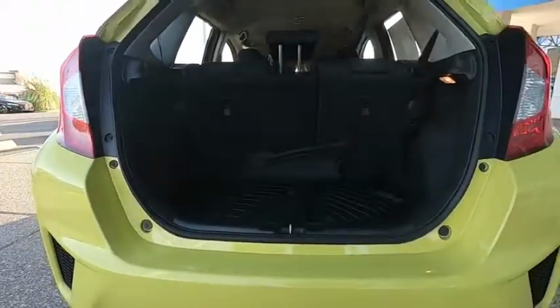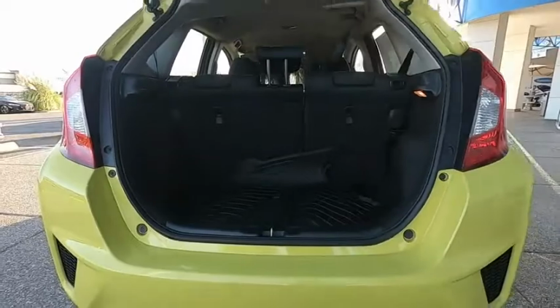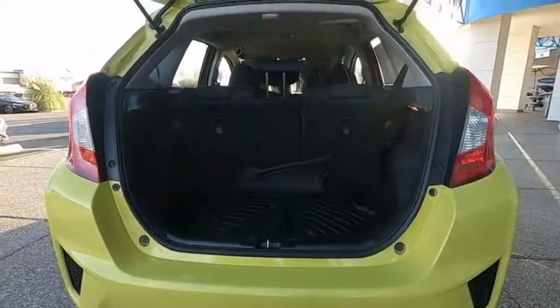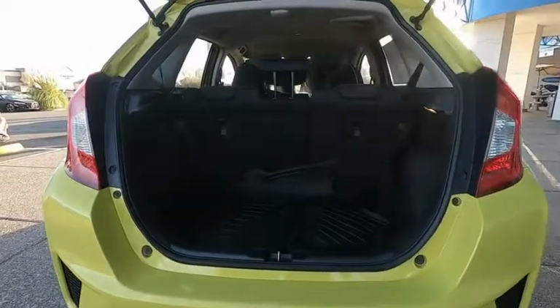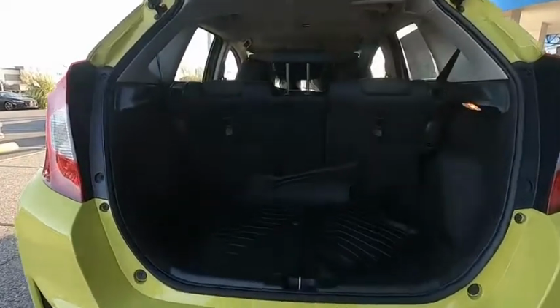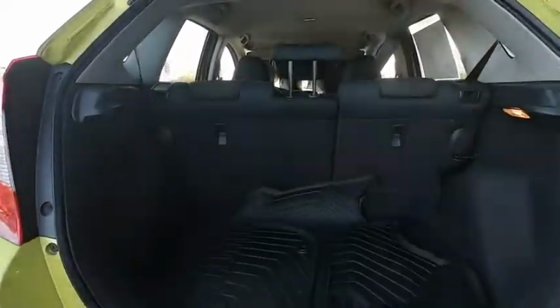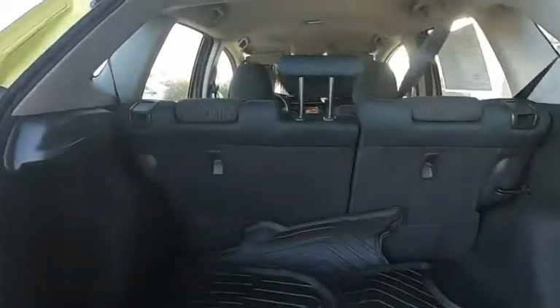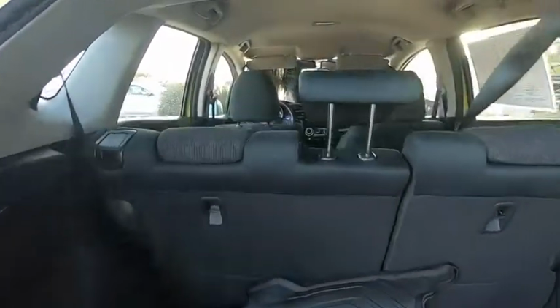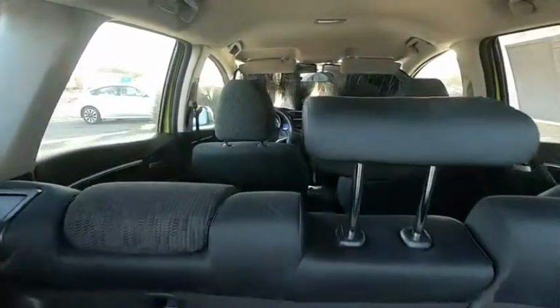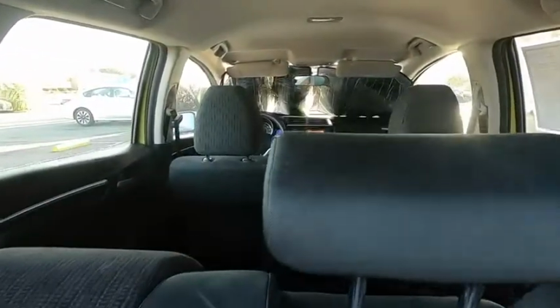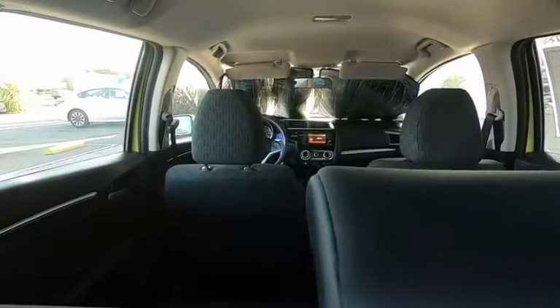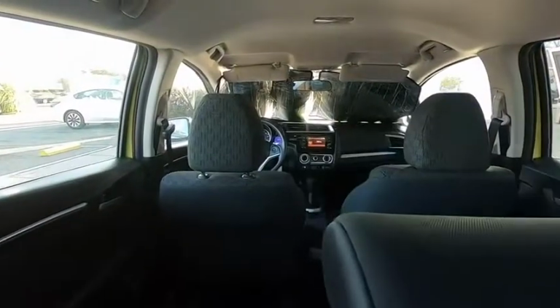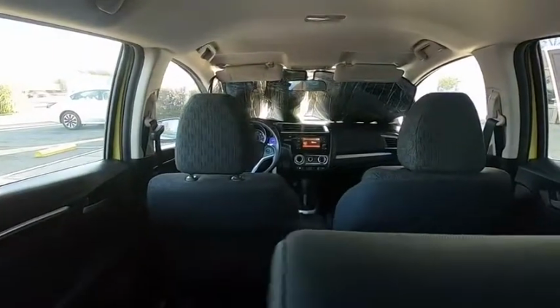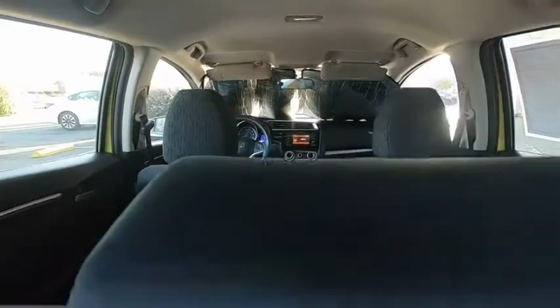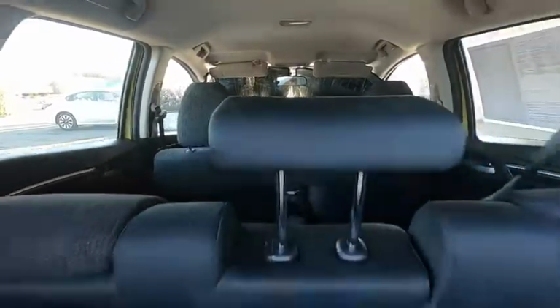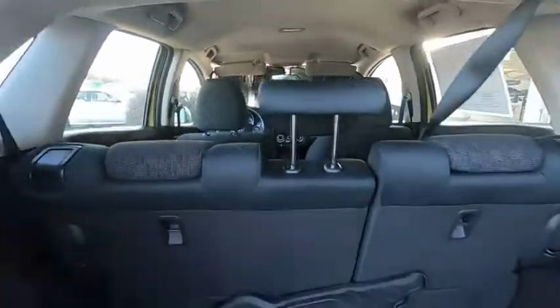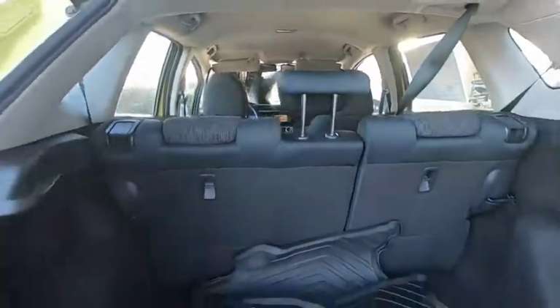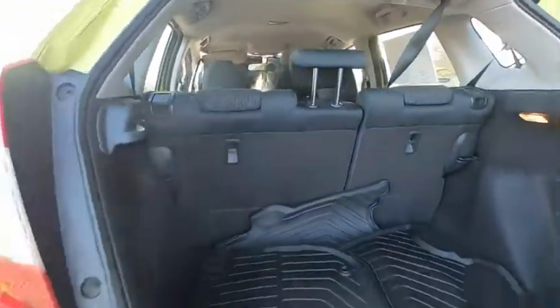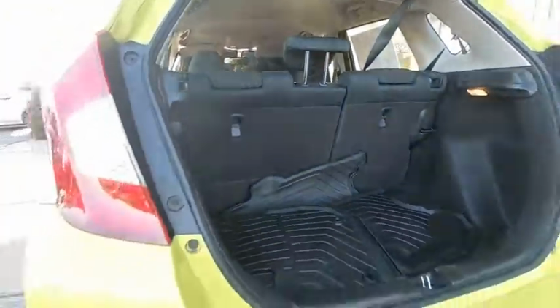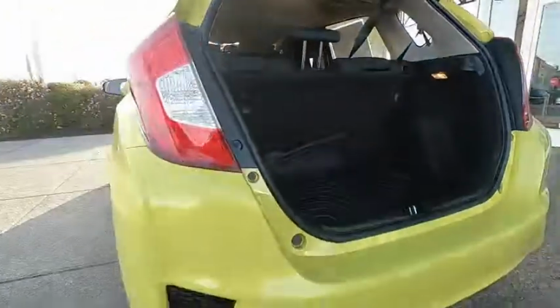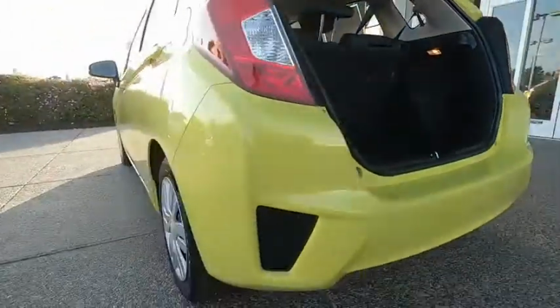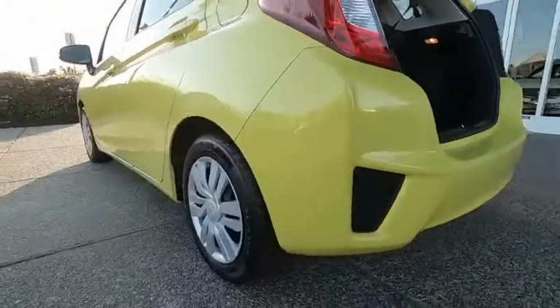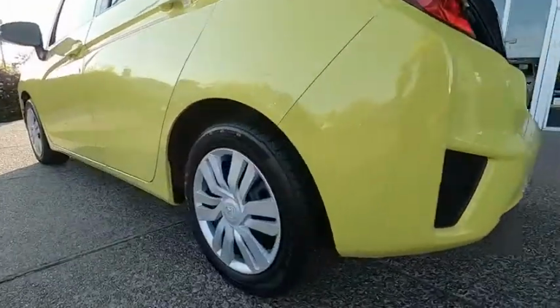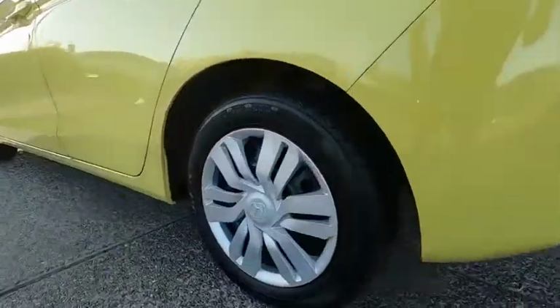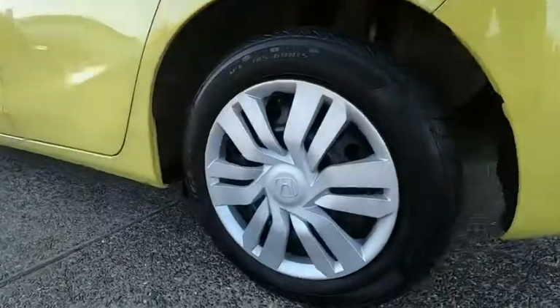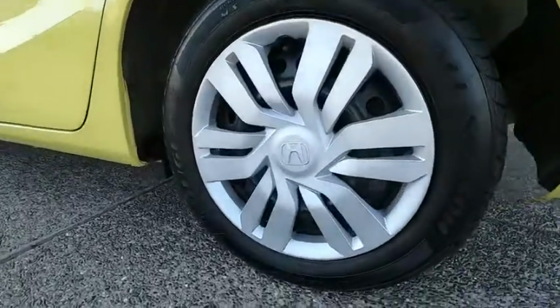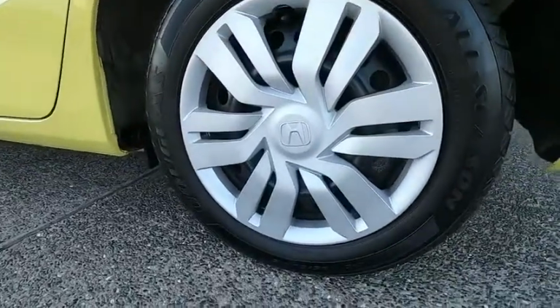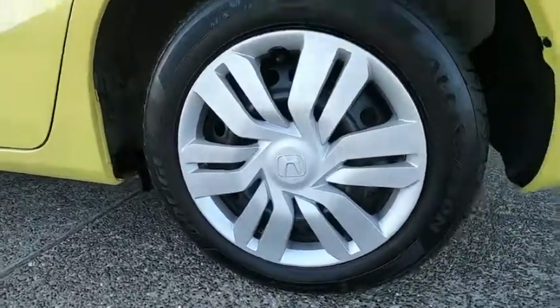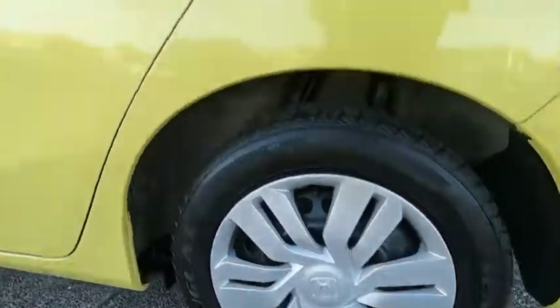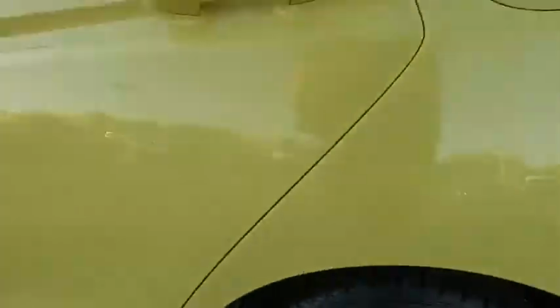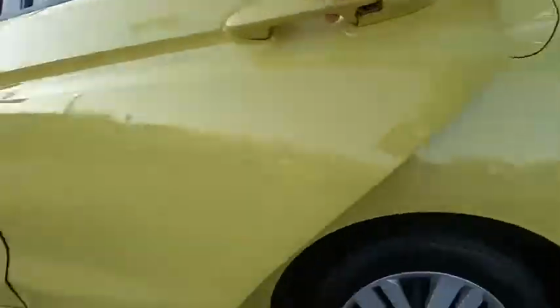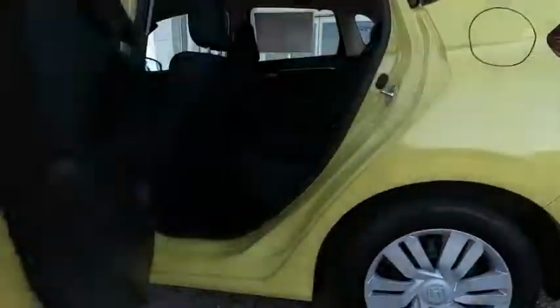Here are some of this vehicle's great options: backup camera, anti-lock braking system, steering wheel audio controls, keyless entry, traction control, stability control, Bluetooth, power steering, adjustable steering wheel, cruise control, rear defrost.